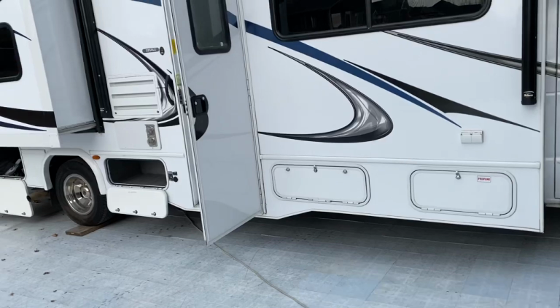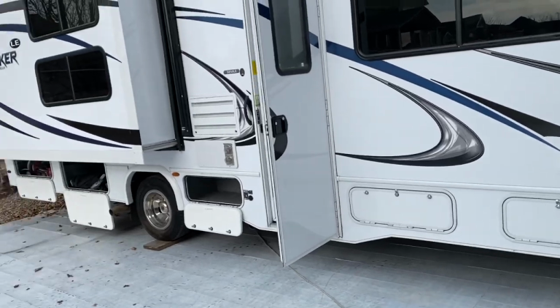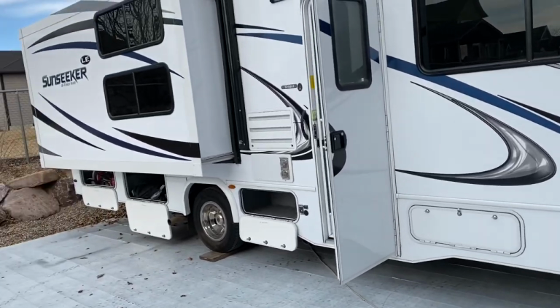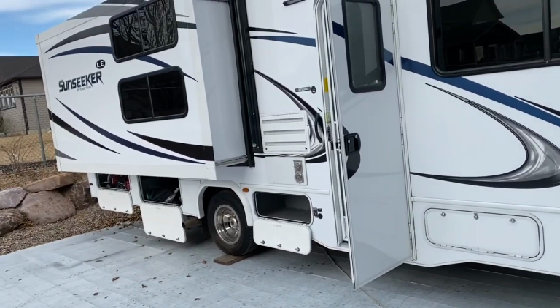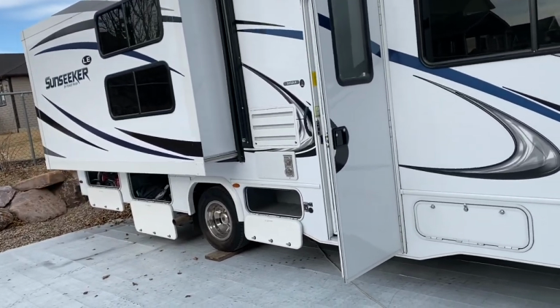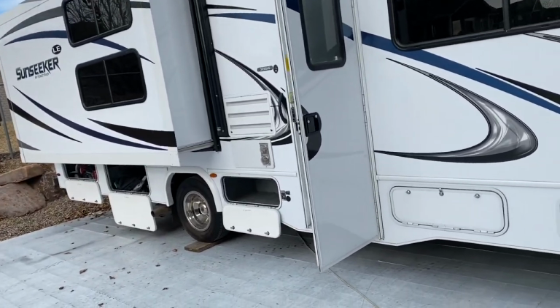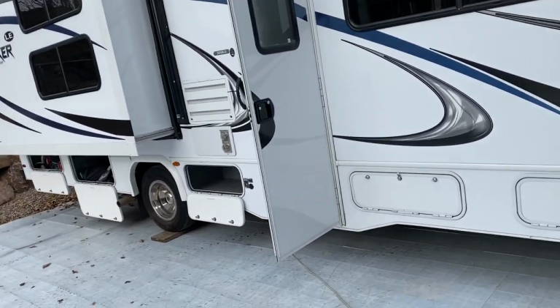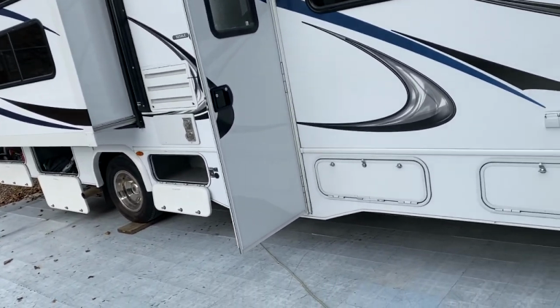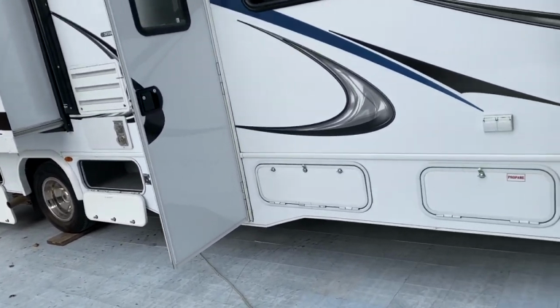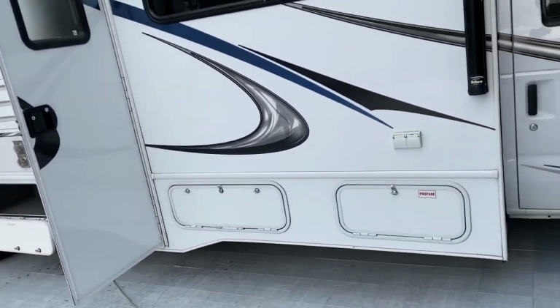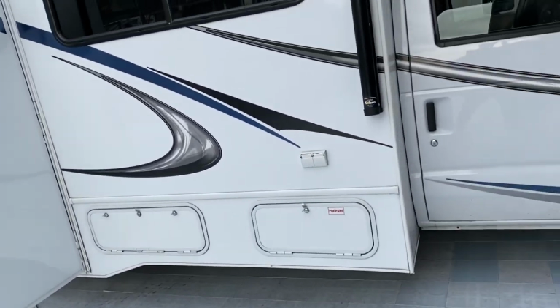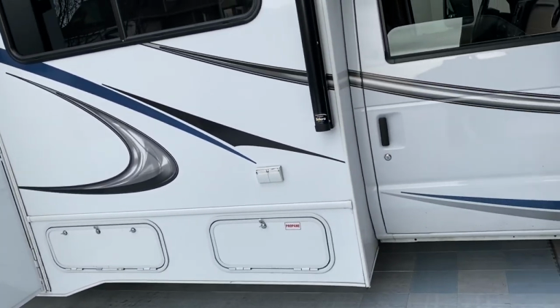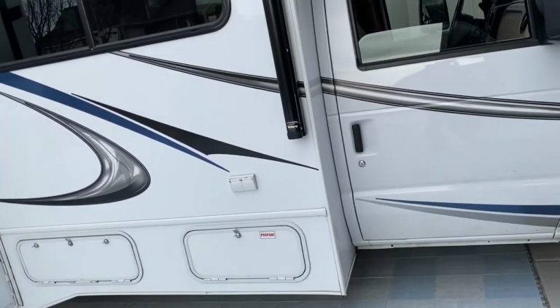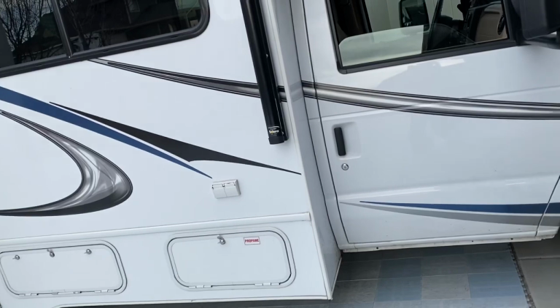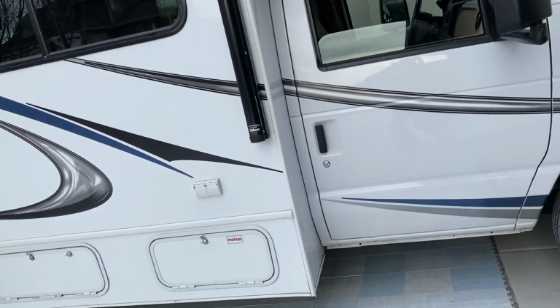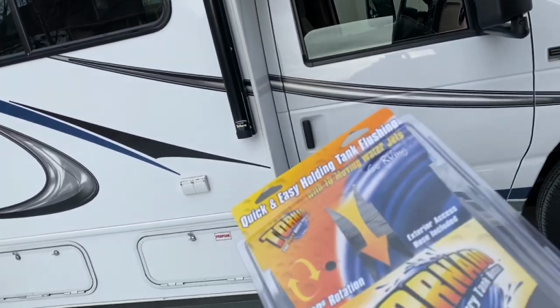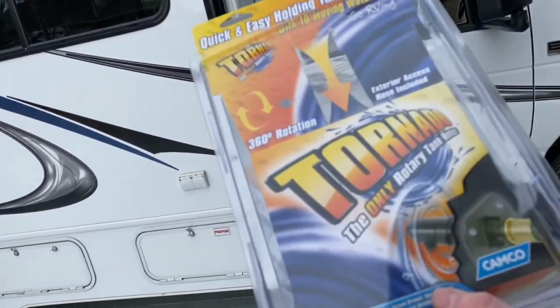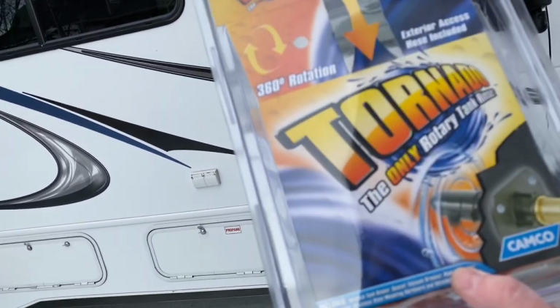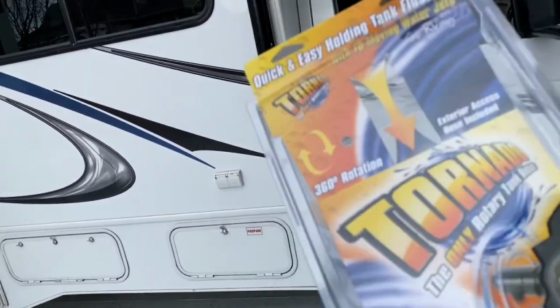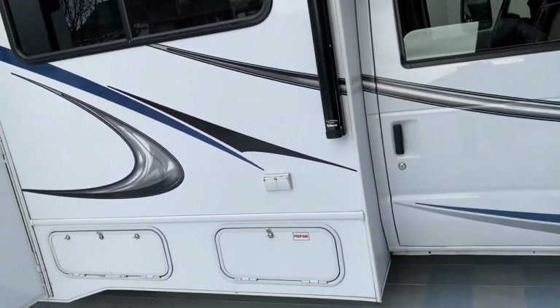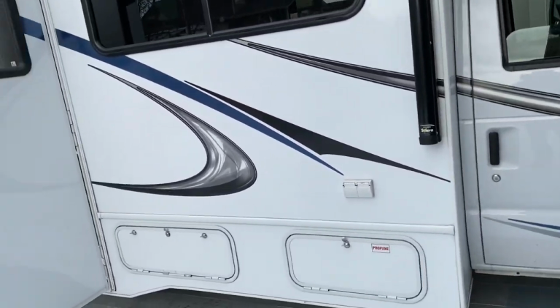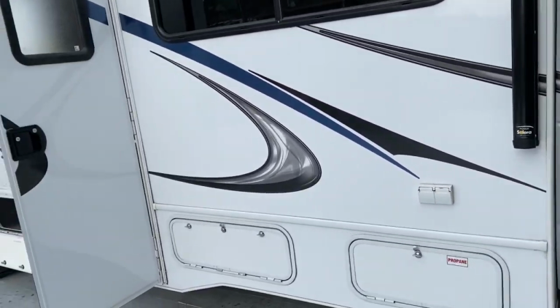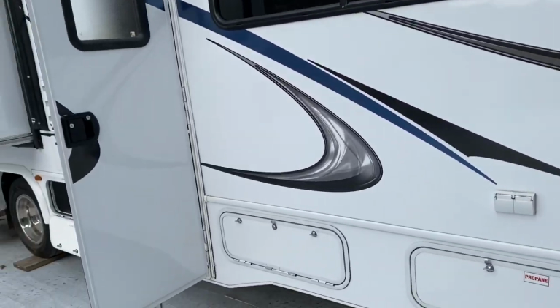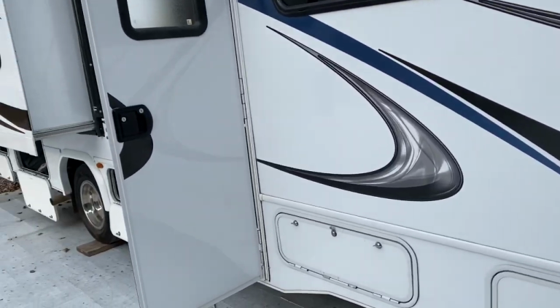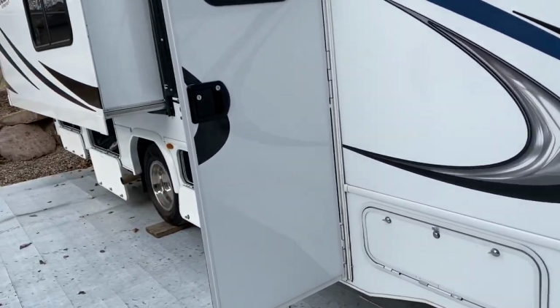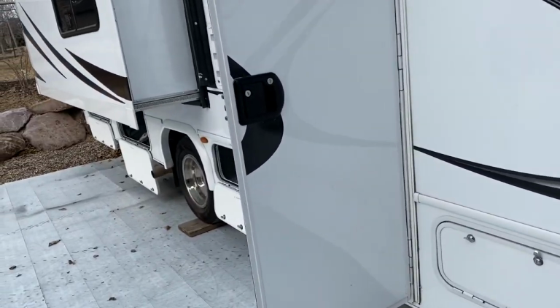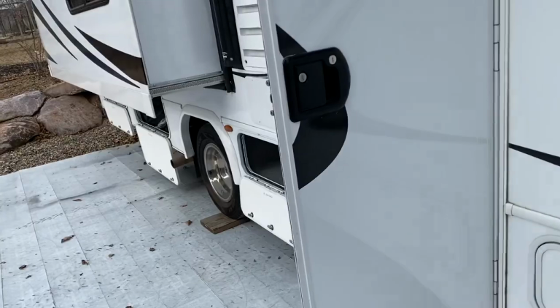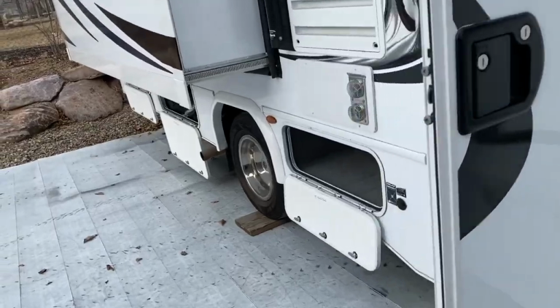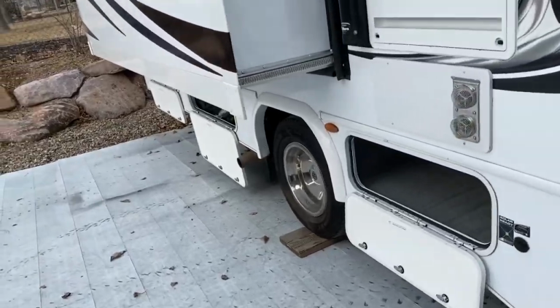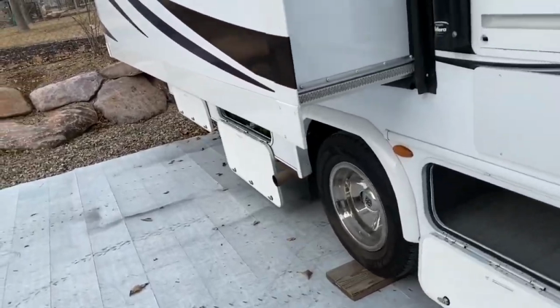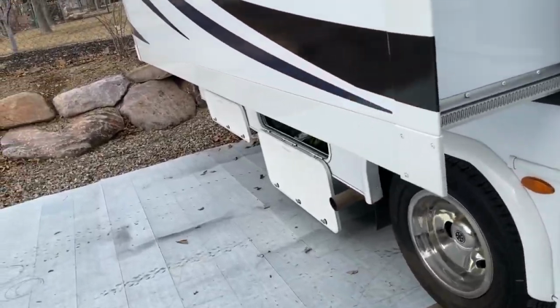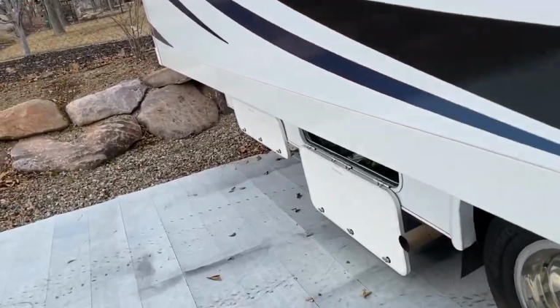This is on a Sunseeker 3250 — it's a 2019, but it didn't come with the tank rinser. So we're going to install one just so I can keep those sensors cleaned off.